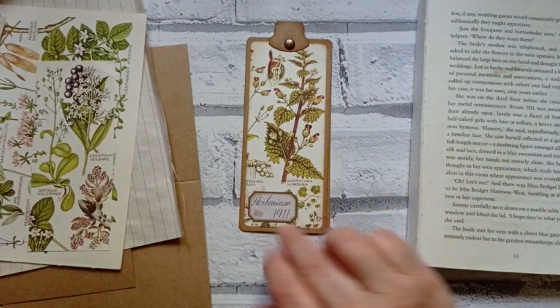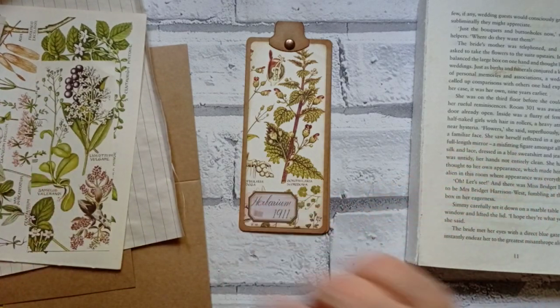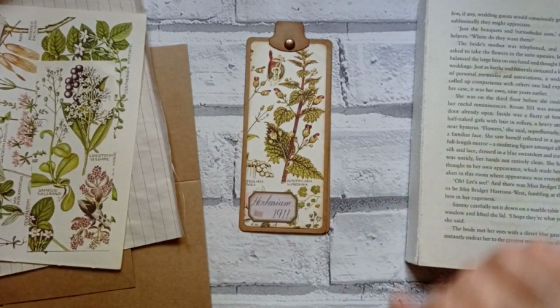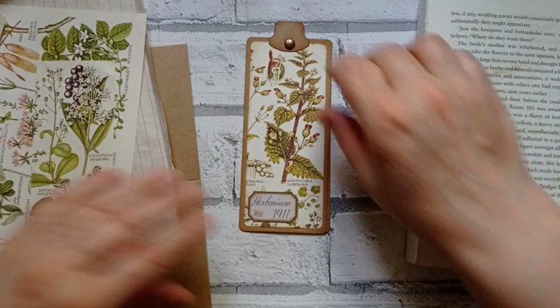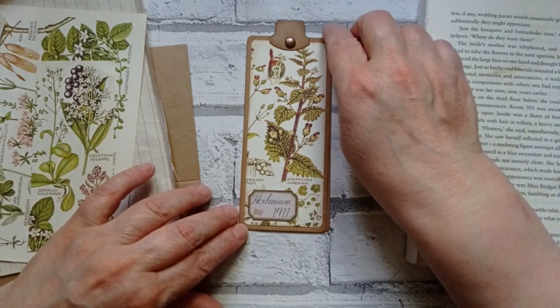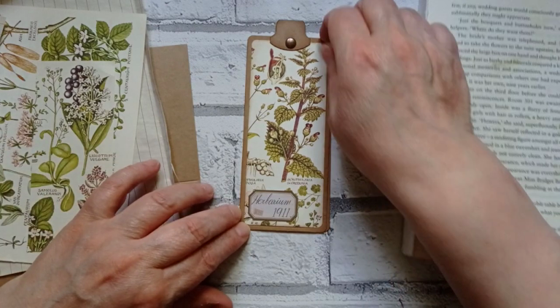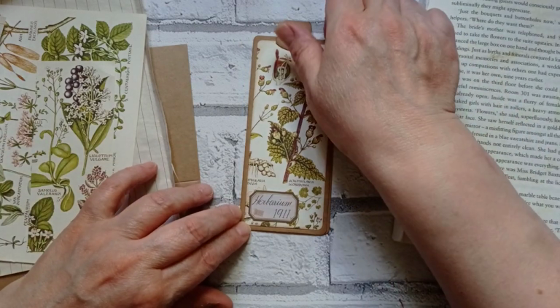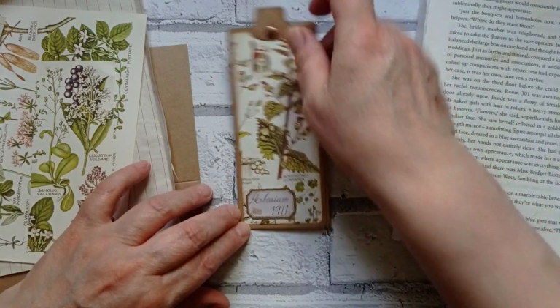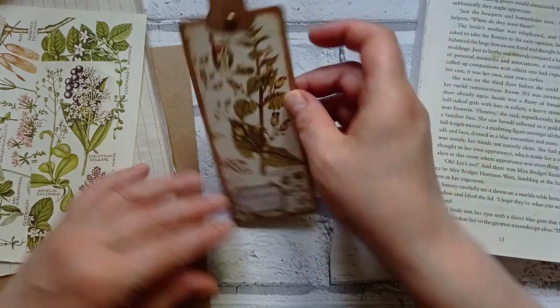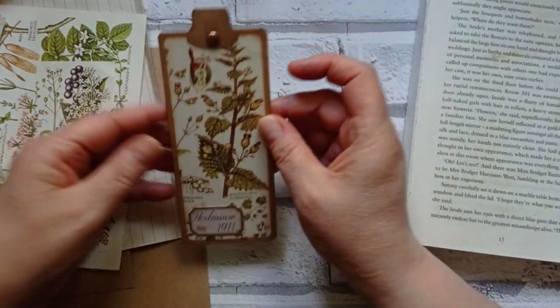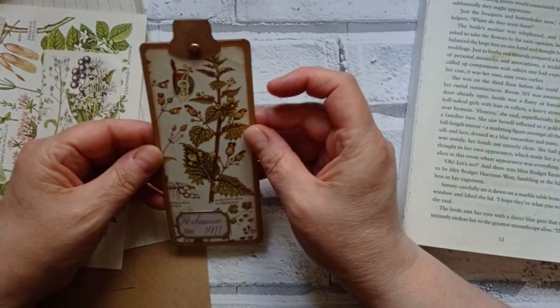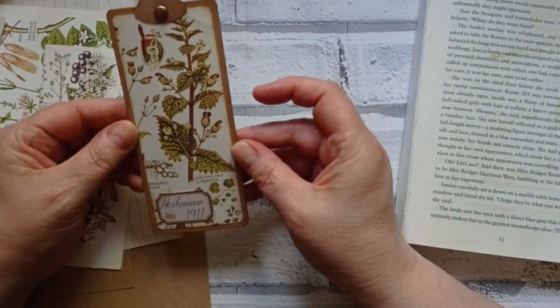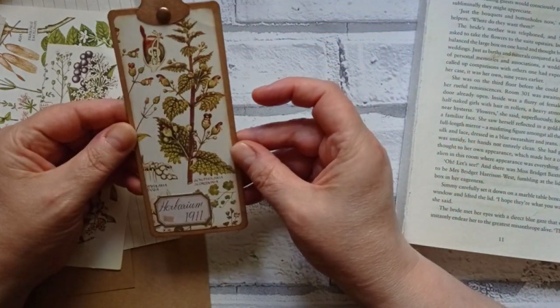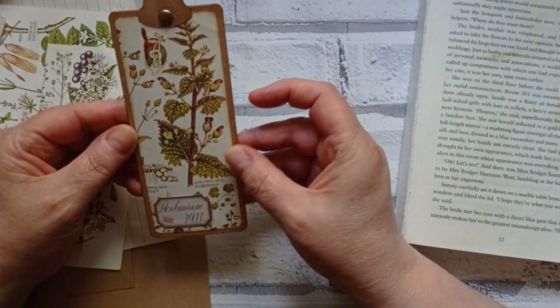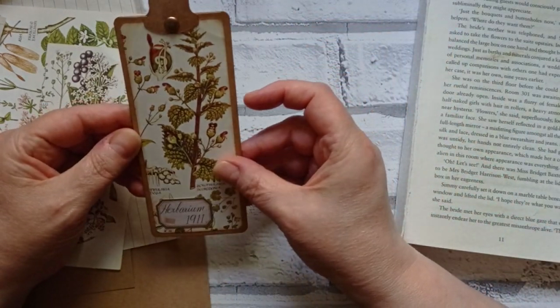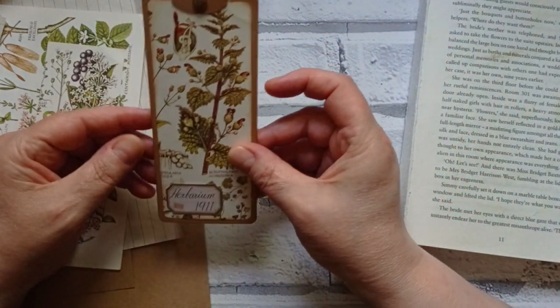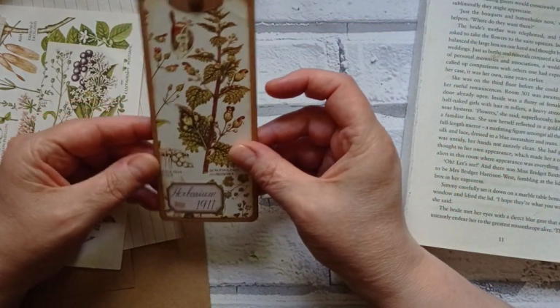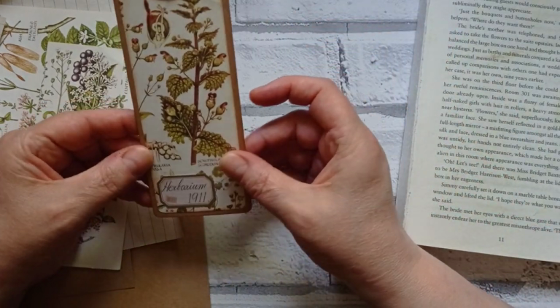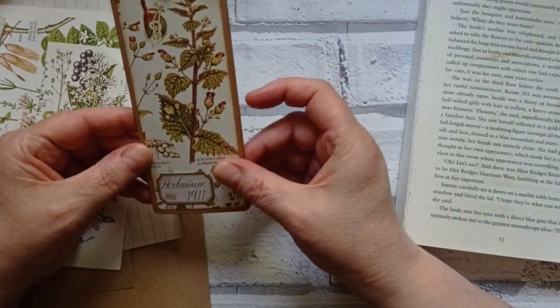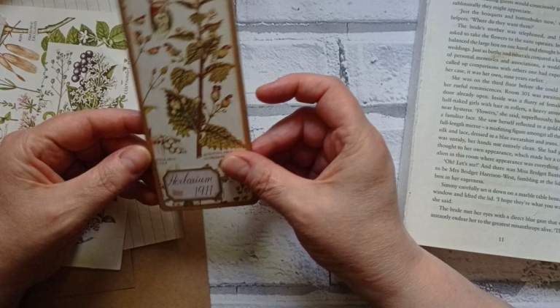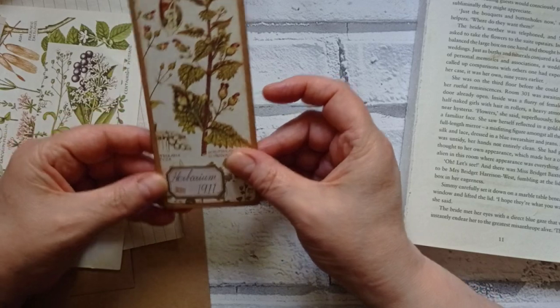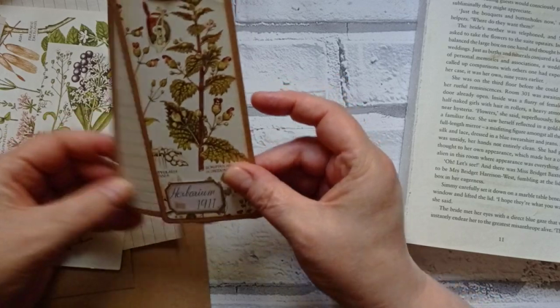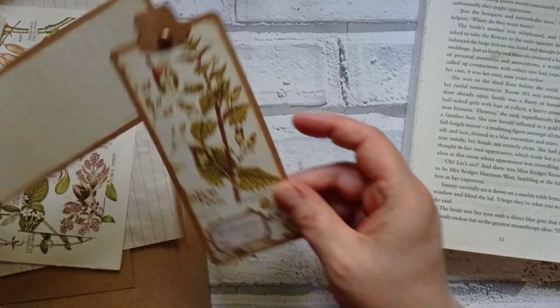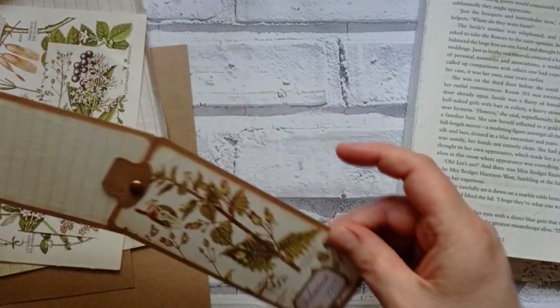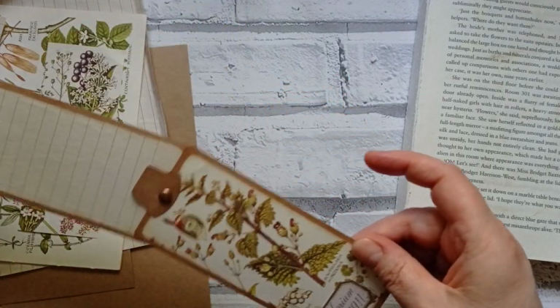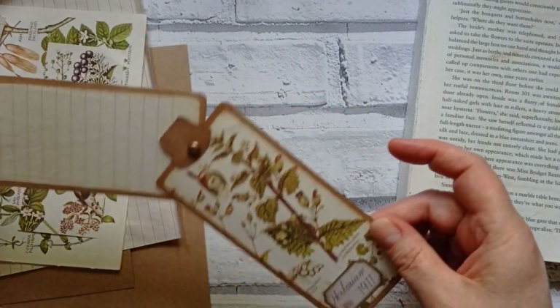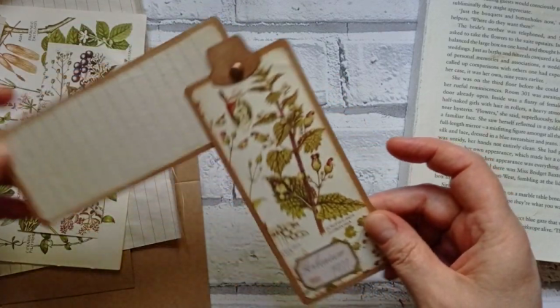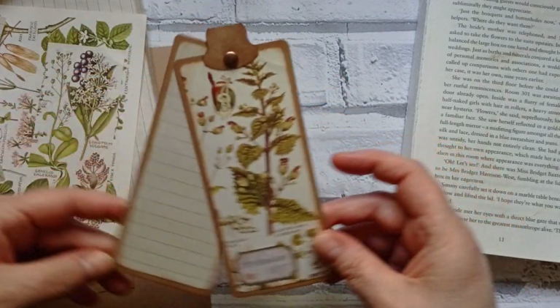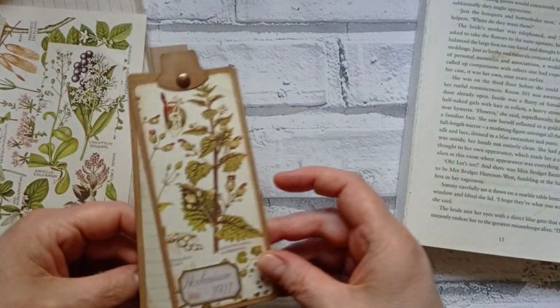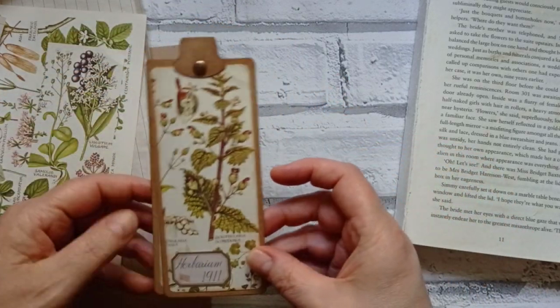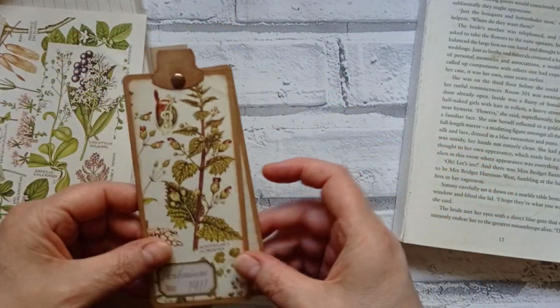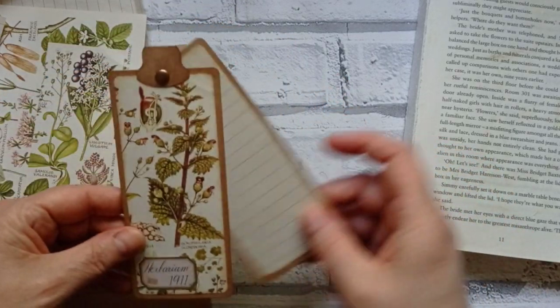Well, you can see what I've got for you today. Just a little tag, but it's just got a little twist, literally. It's just a little twisty tag.